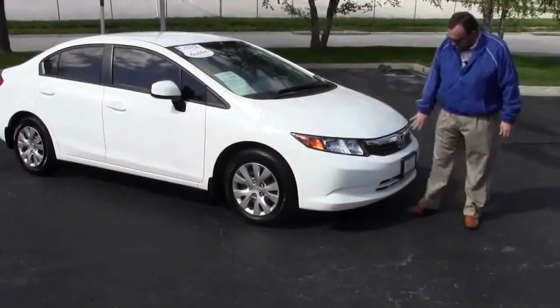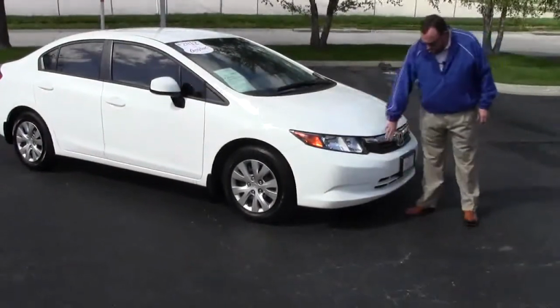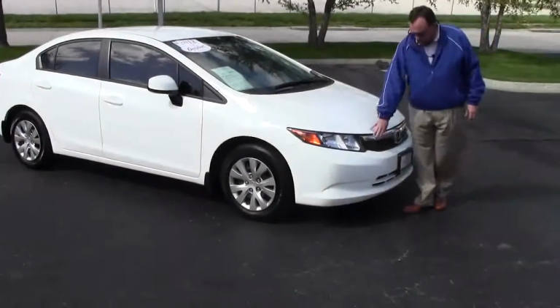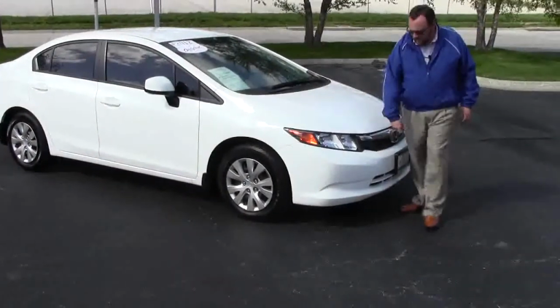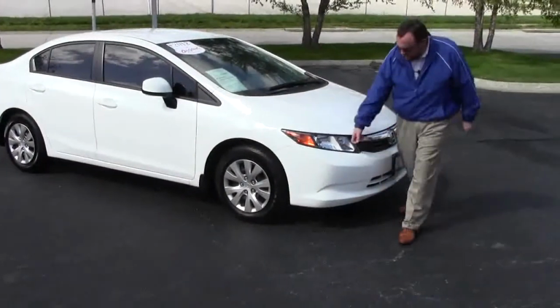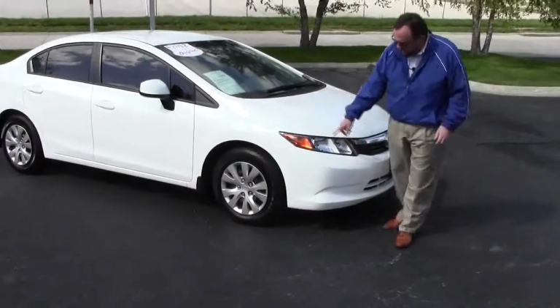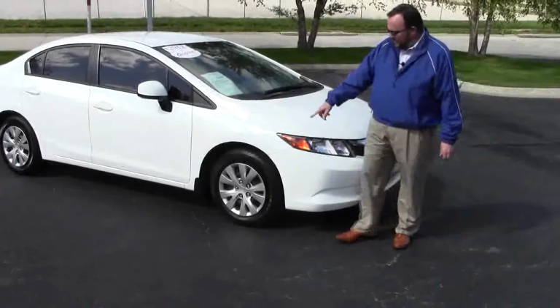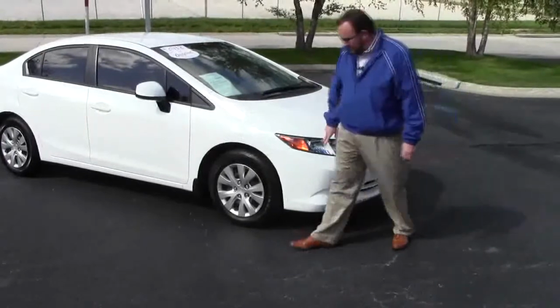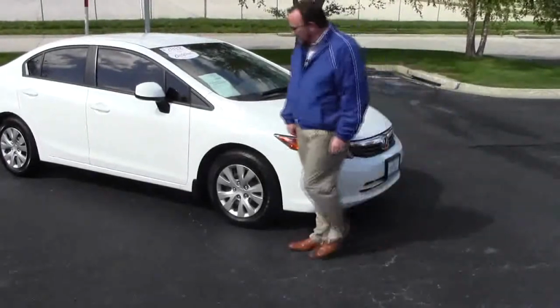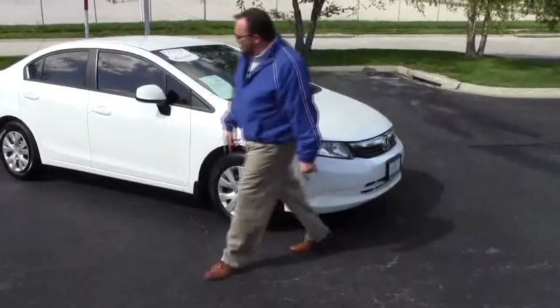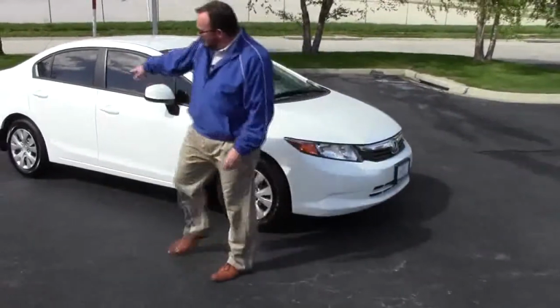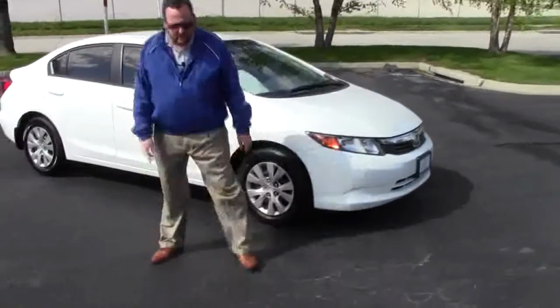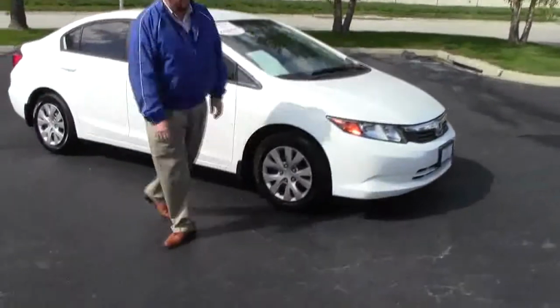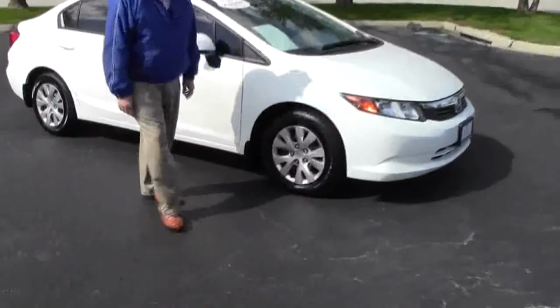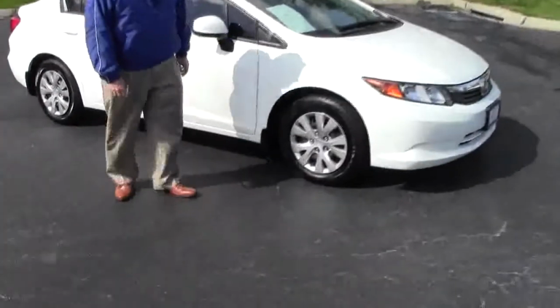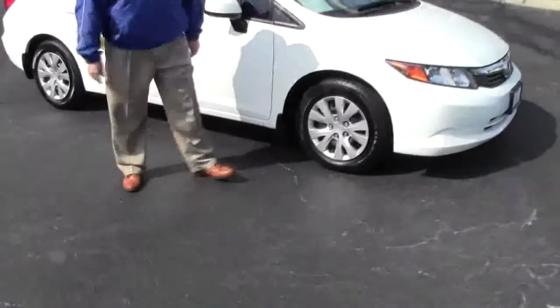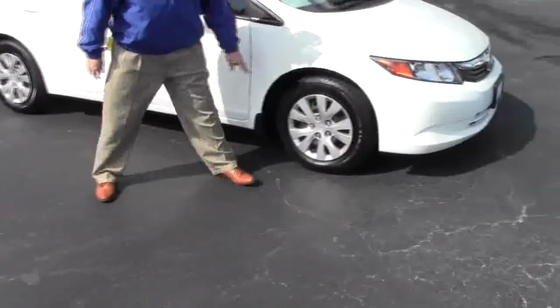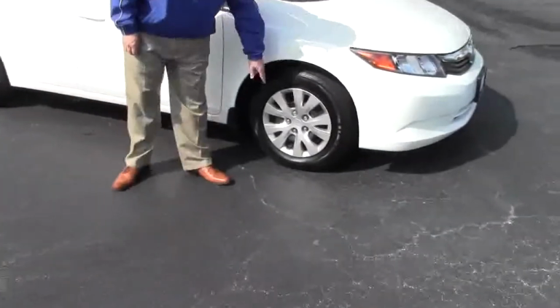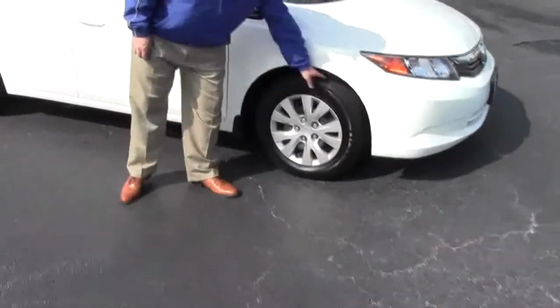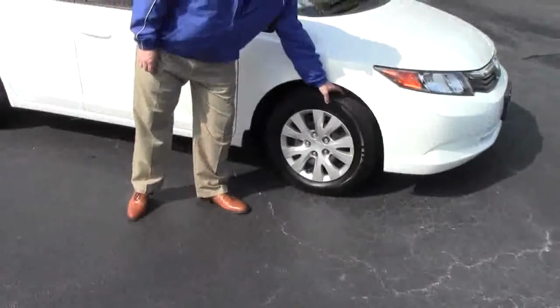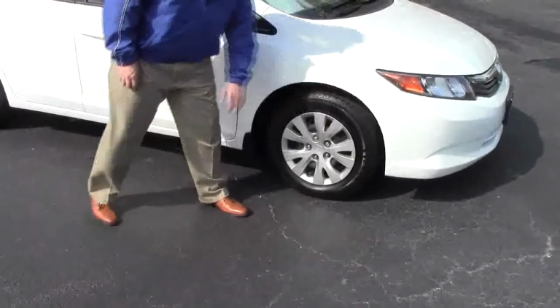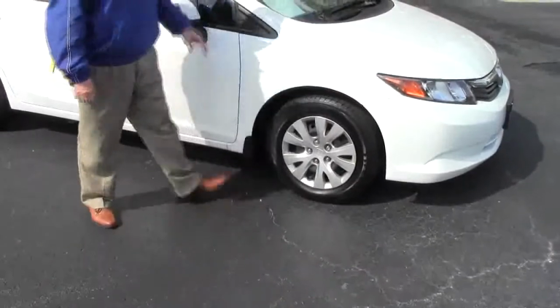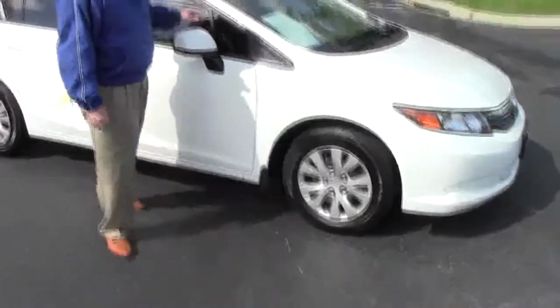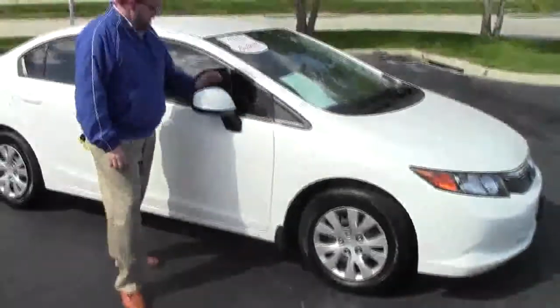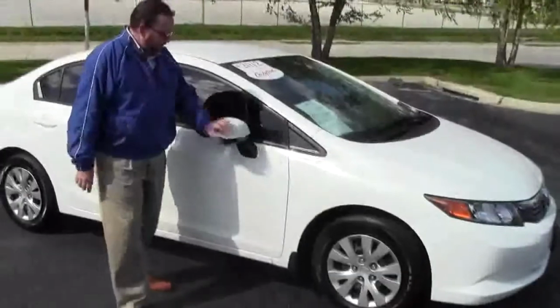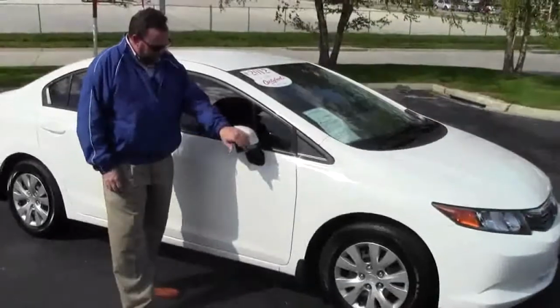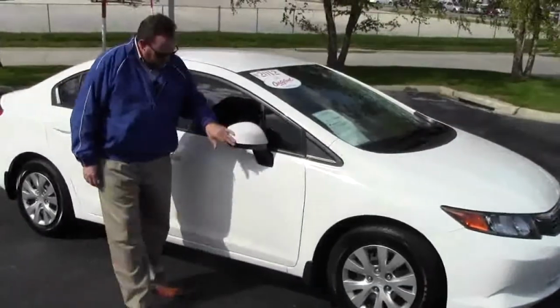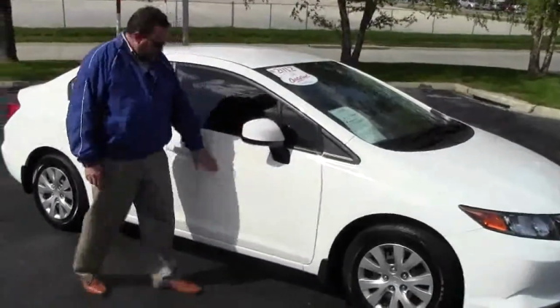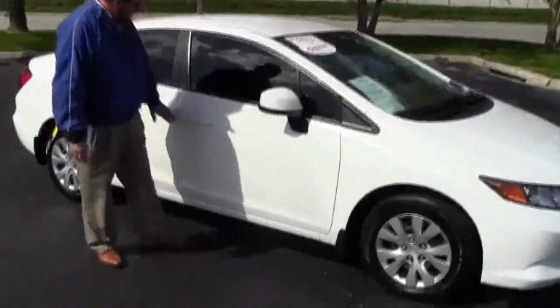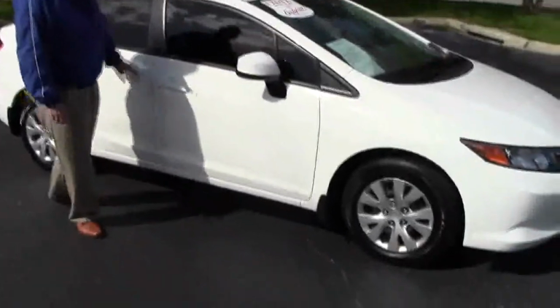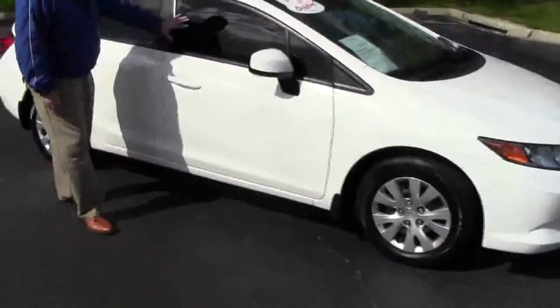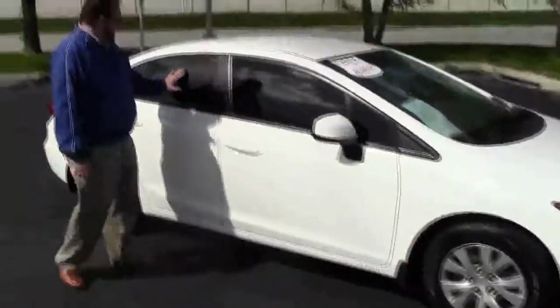Chrome accented grille, Lexan covered wraparound headlights, 5 mile an hour bumpers in the front and the back, 15 inch steel wheels, lots of tread on the tires, breakaway mirrors, reinforced steel door beams, solar ray tinted glass.